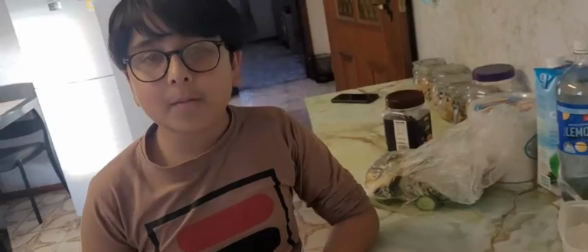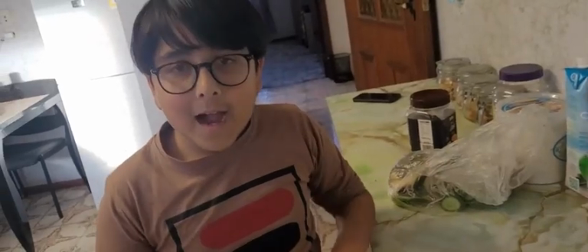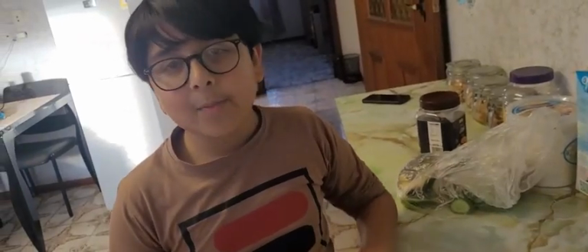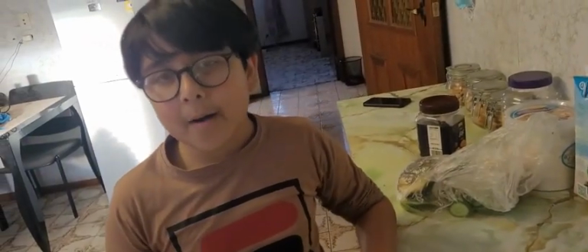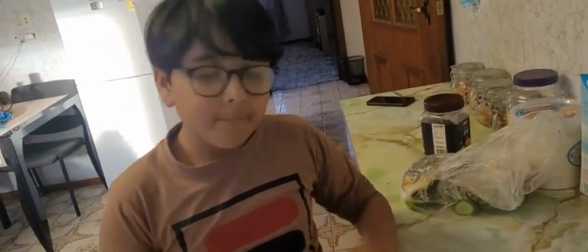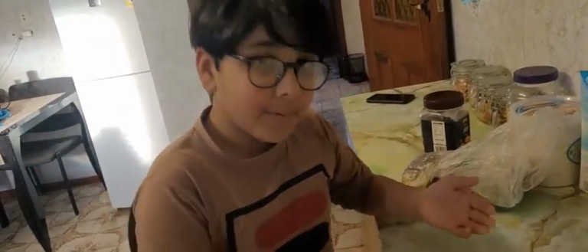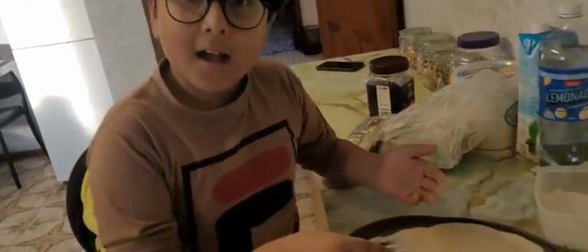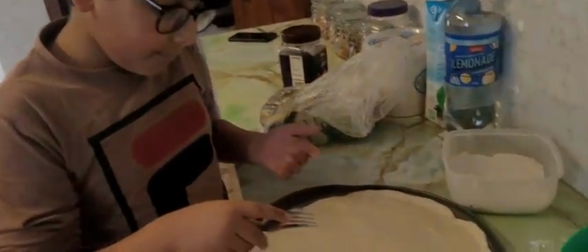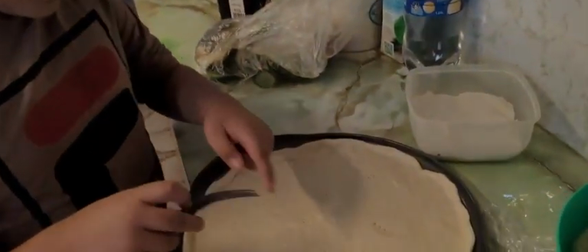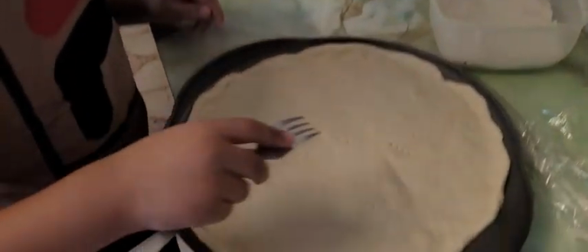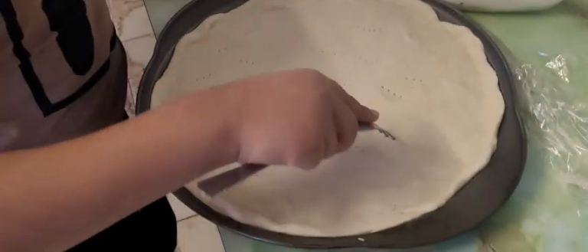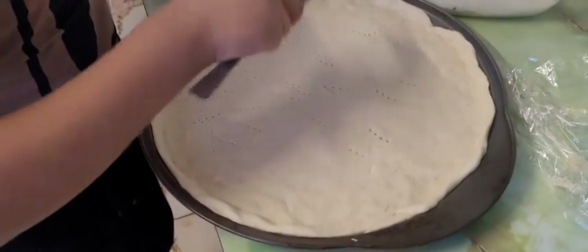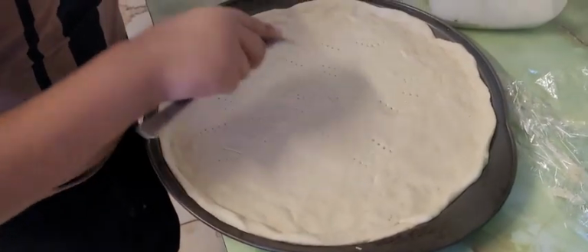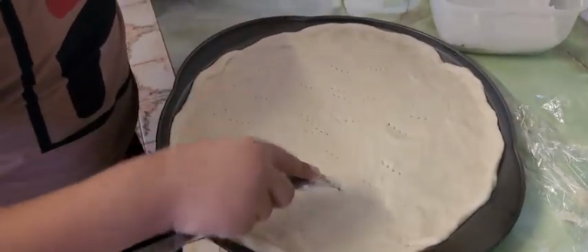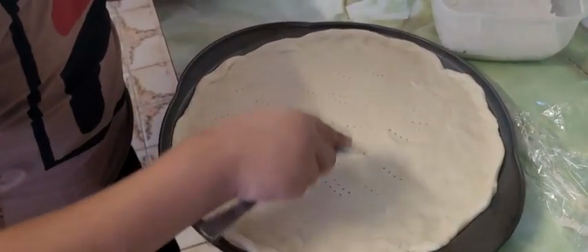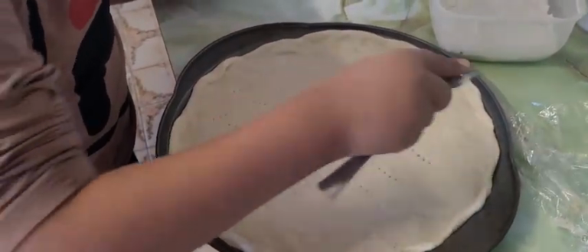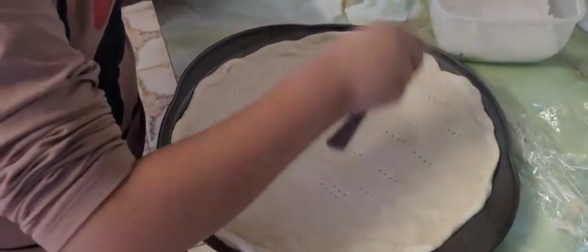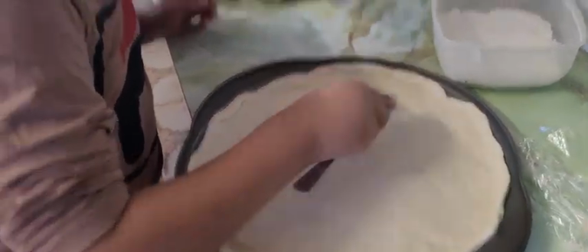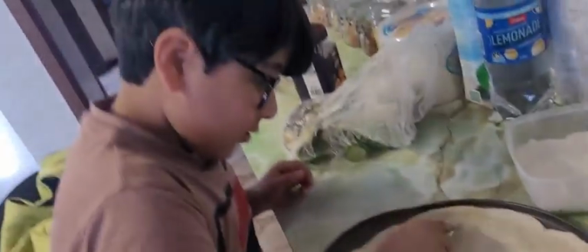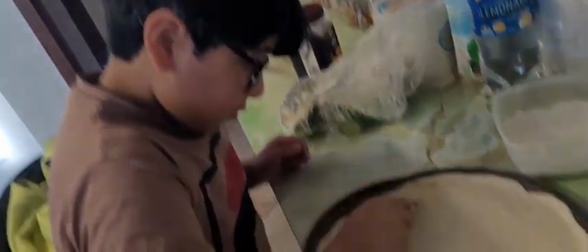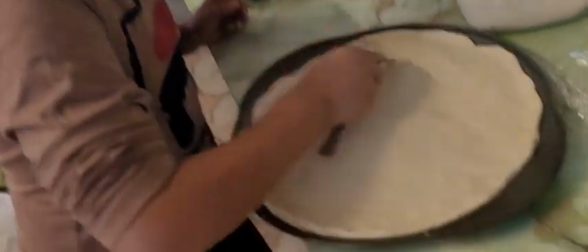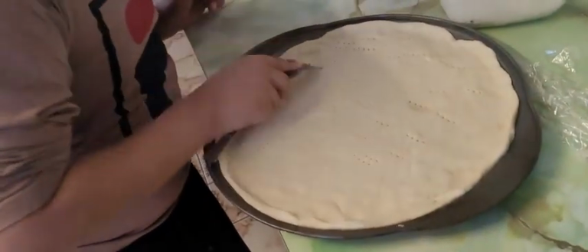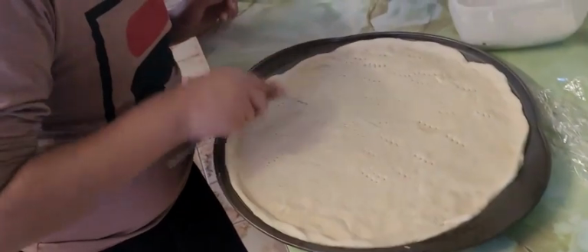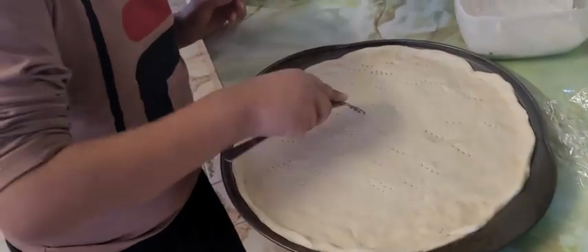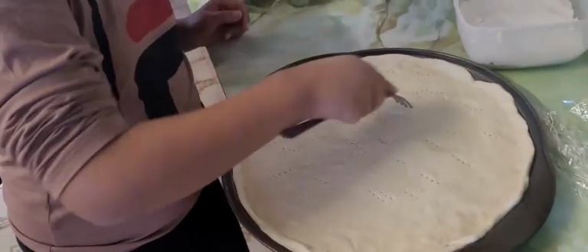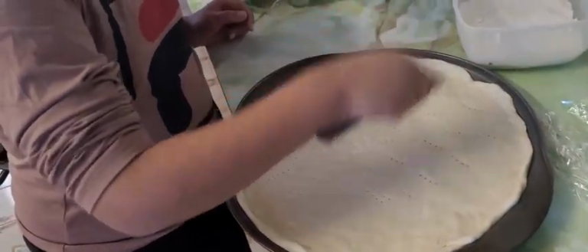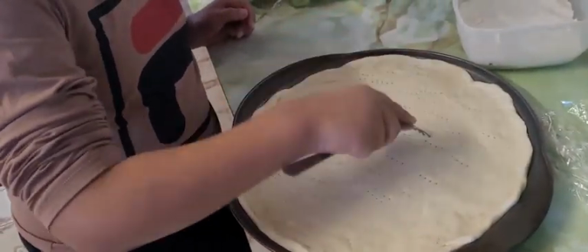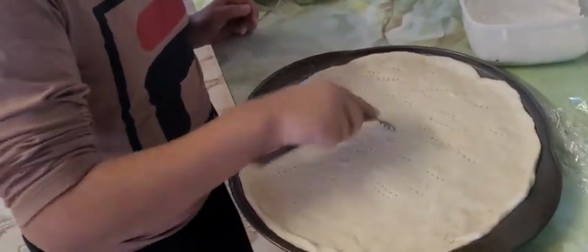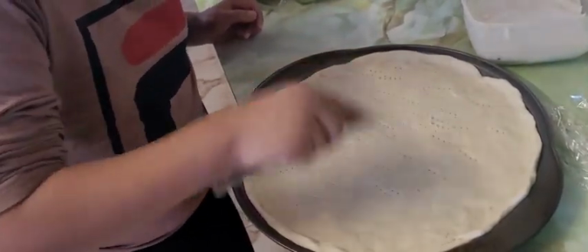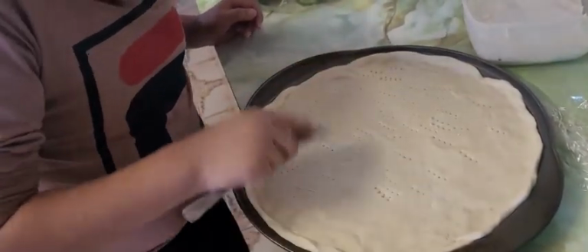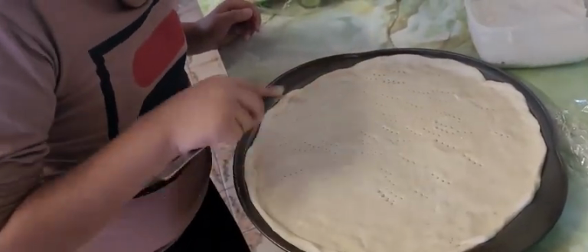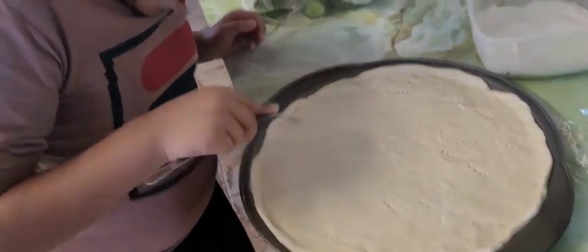Guys, I'm helping my mom making pizza. I'm just paying for it. It's fun doing it. It's easy. It's so fun!